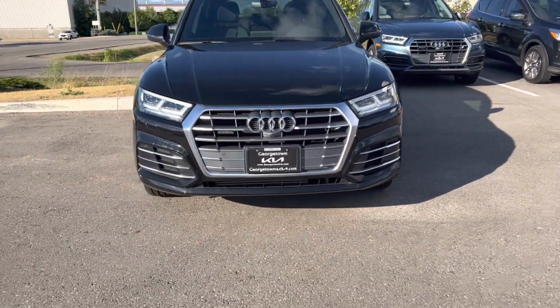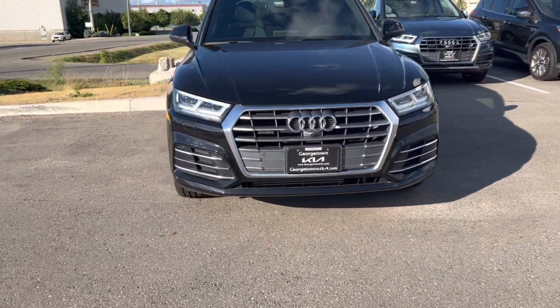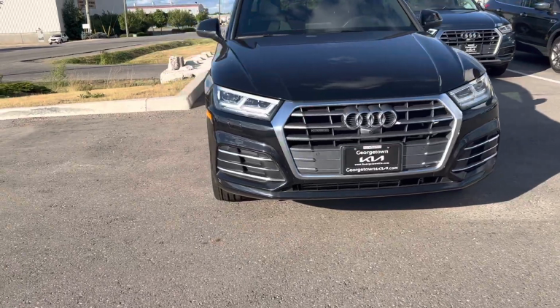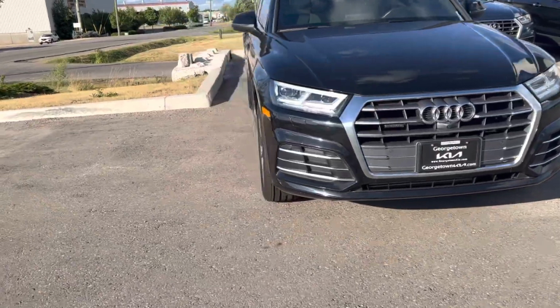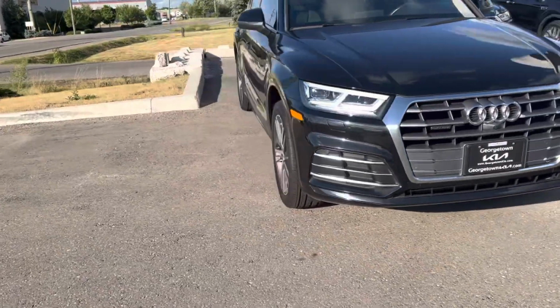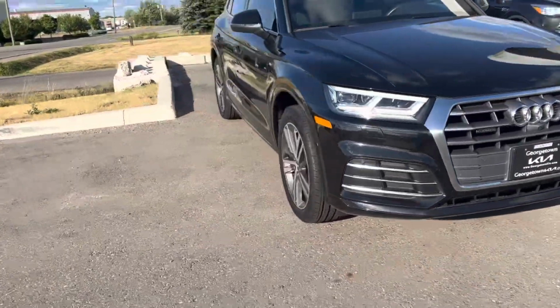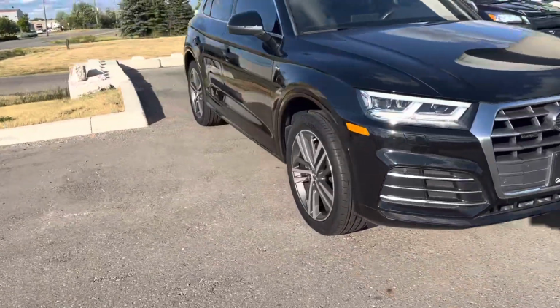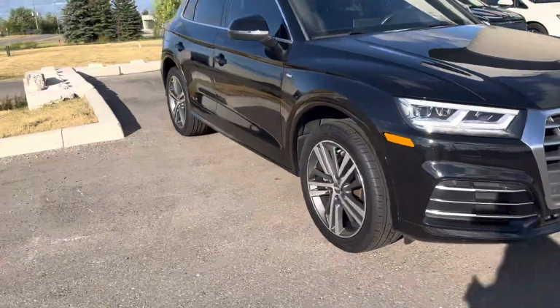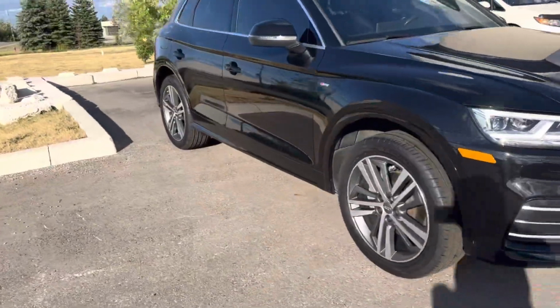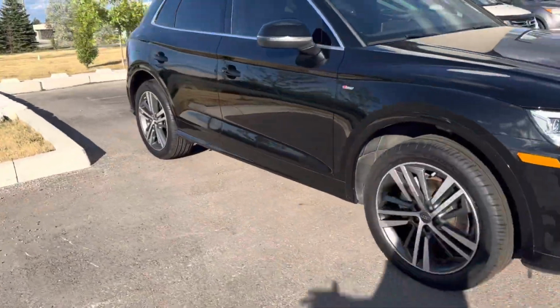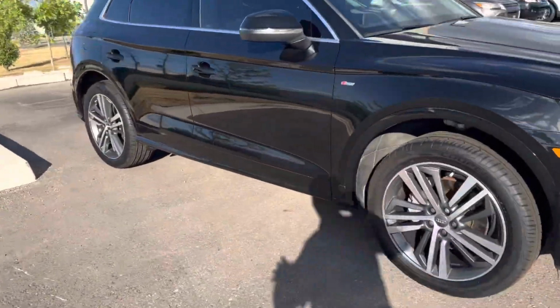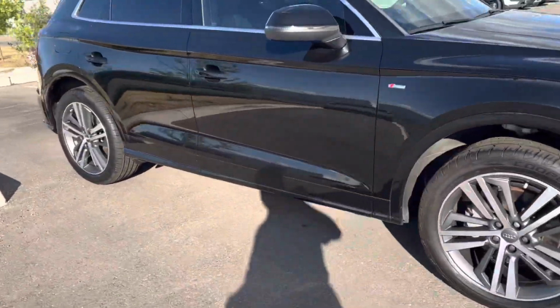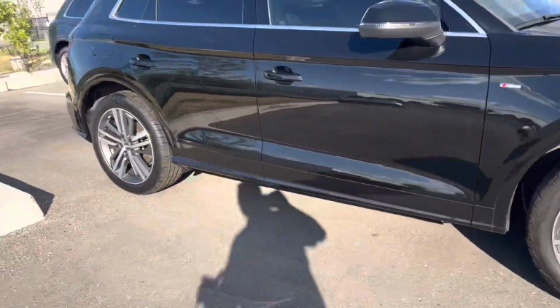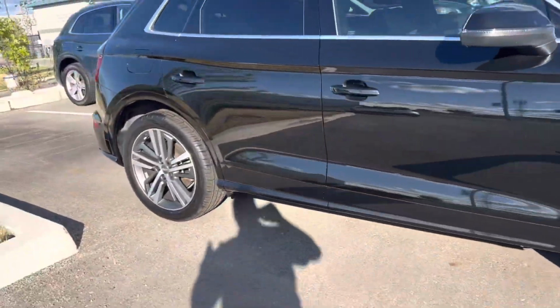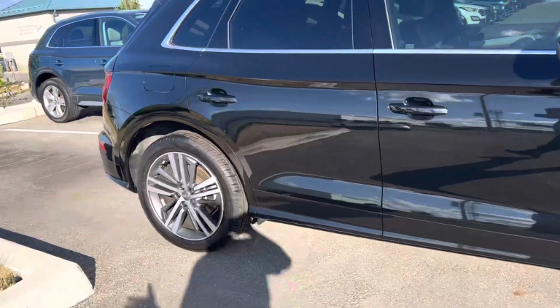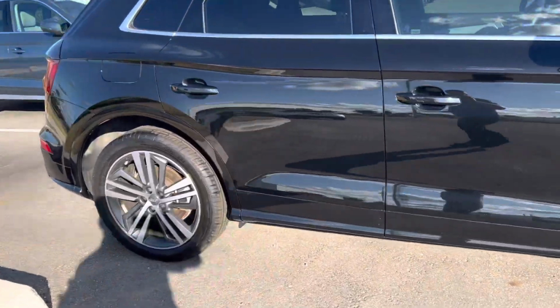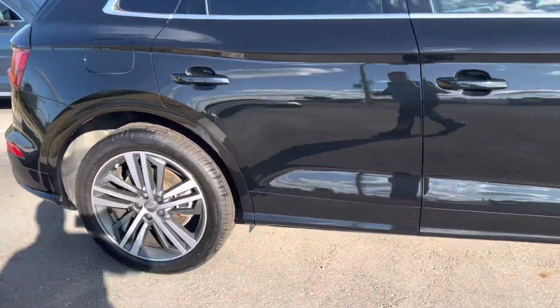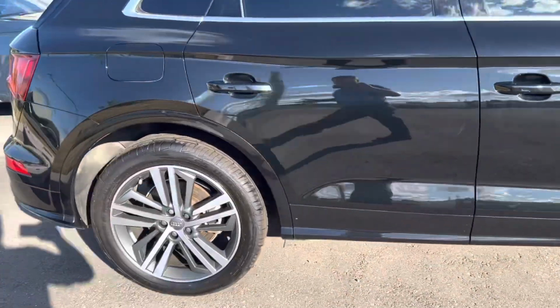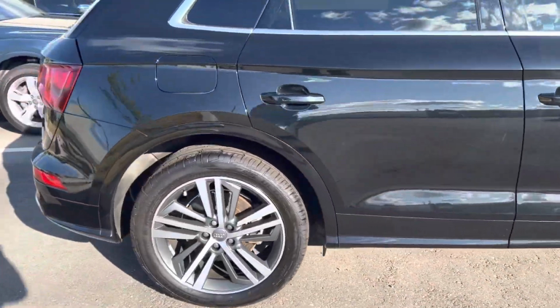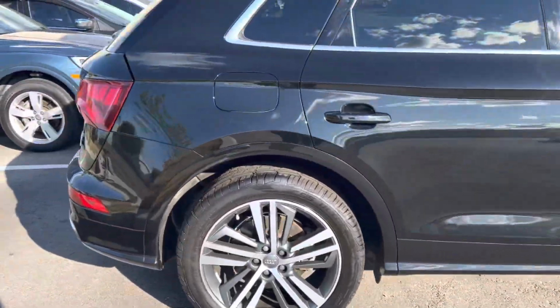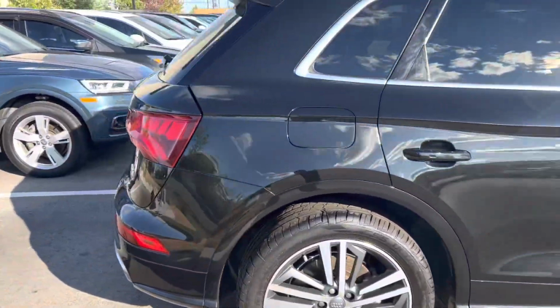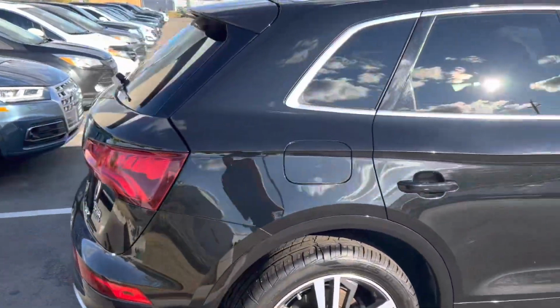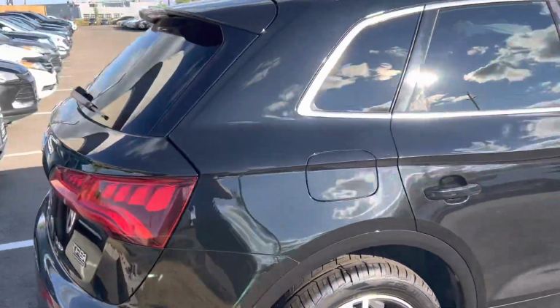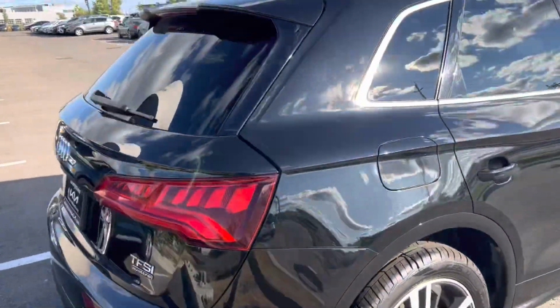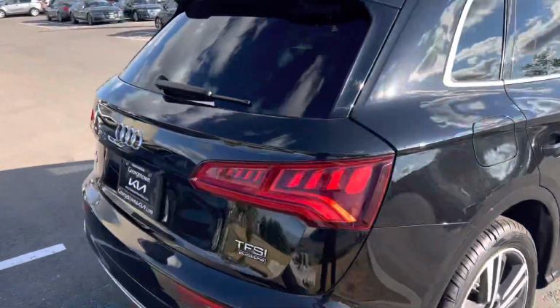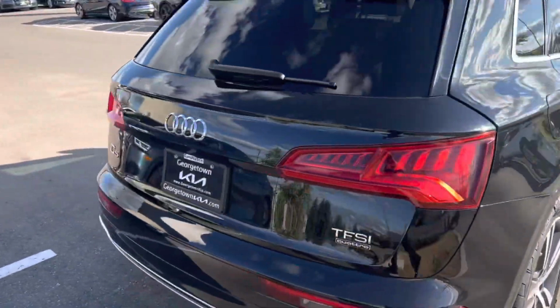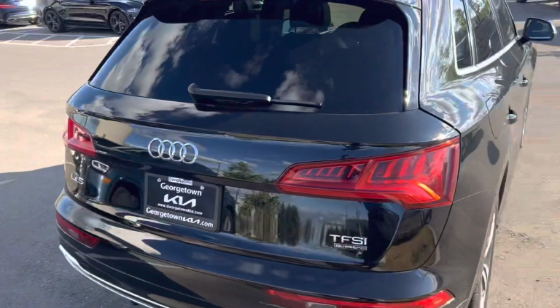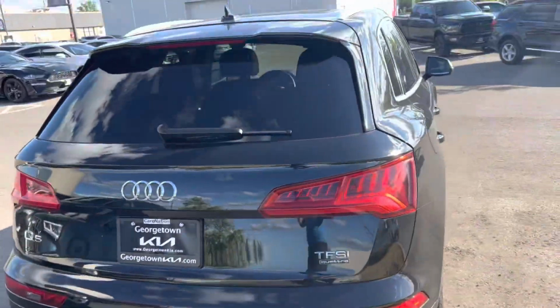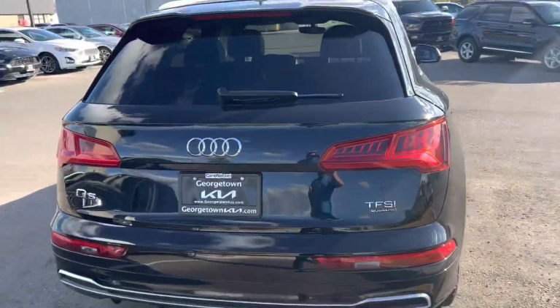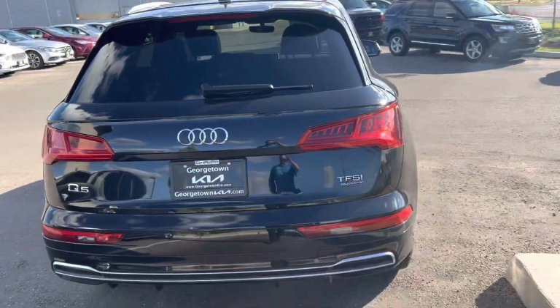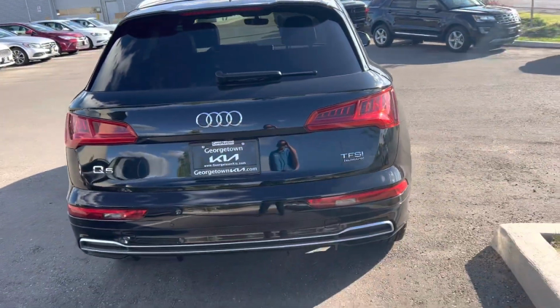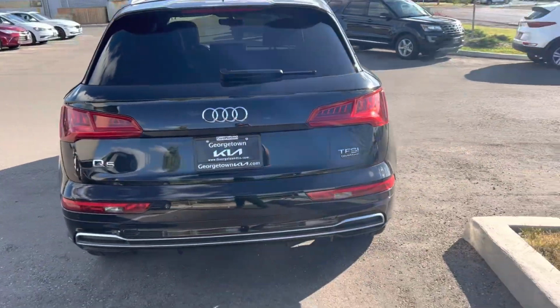It's the 2.0, fantastic condition, accident-free, just over 49,000 K on the car. There's no major dent, nicks, or scratches you need to worry about. Looks beautiful all the way around.